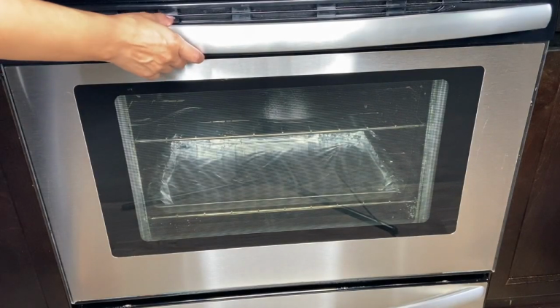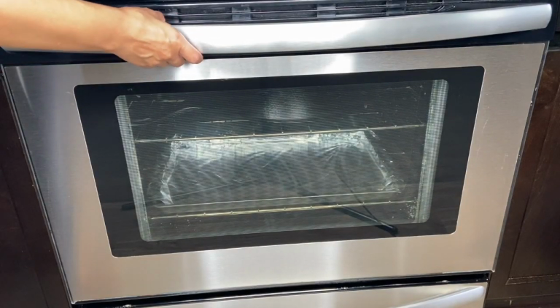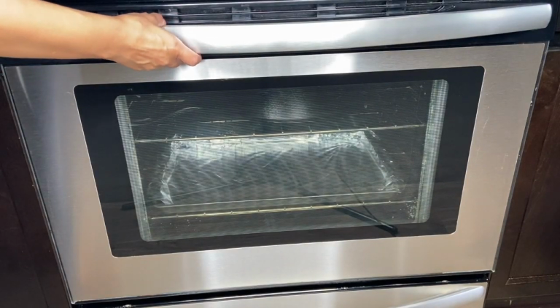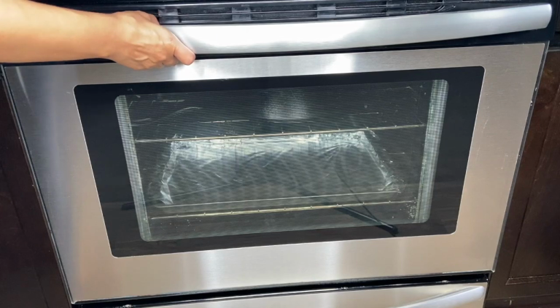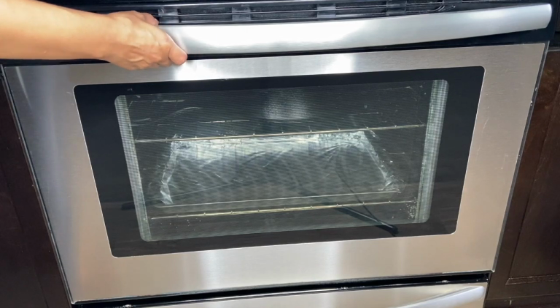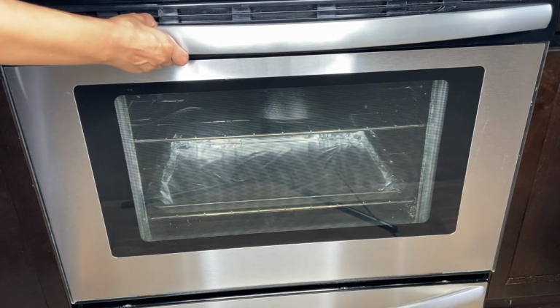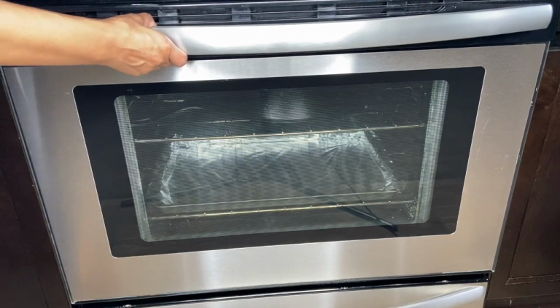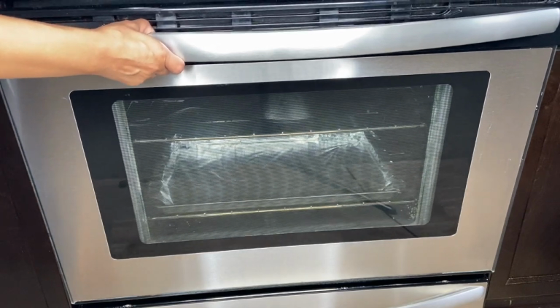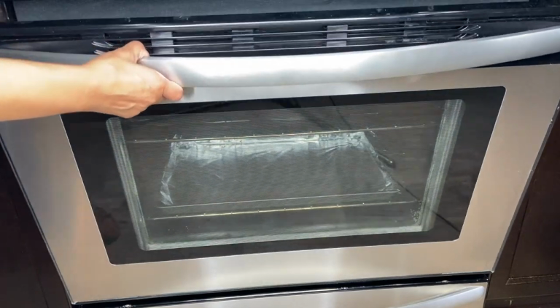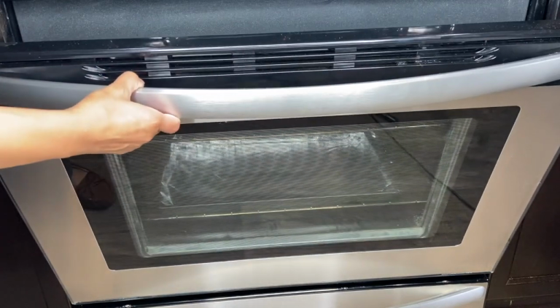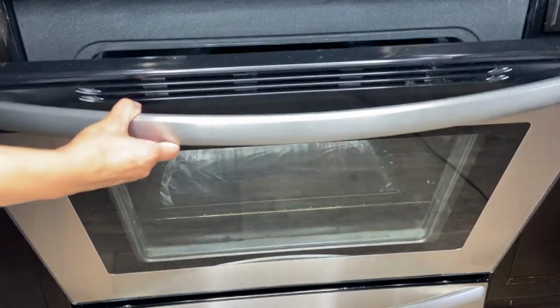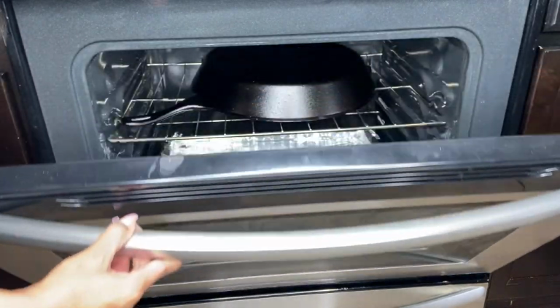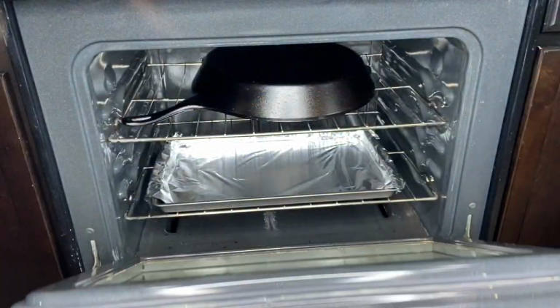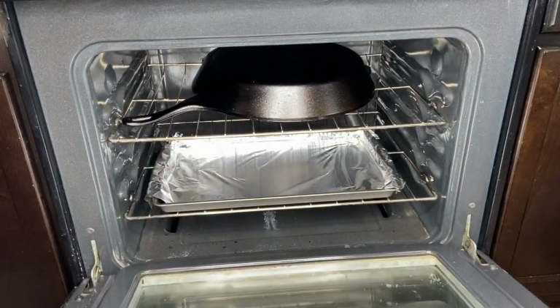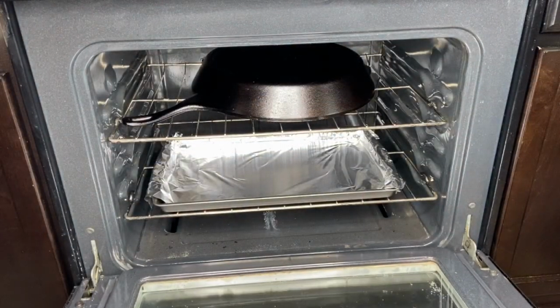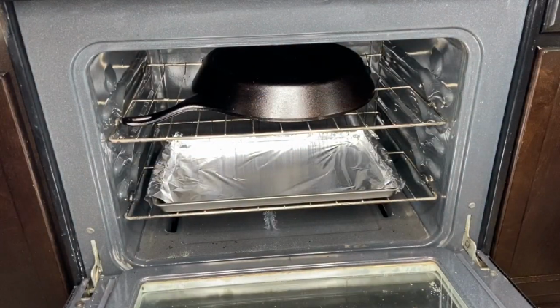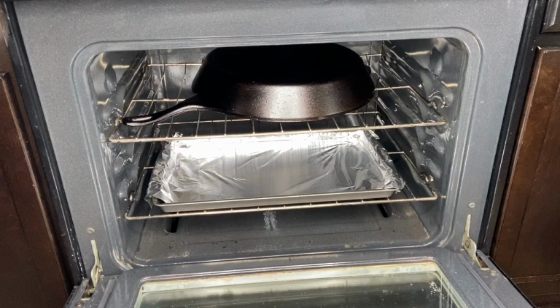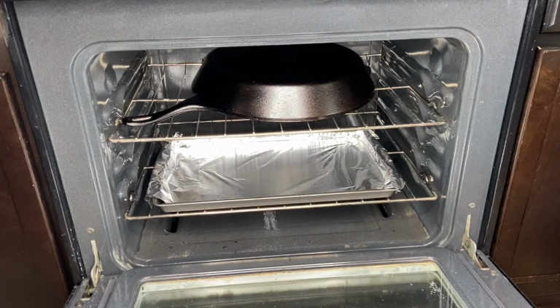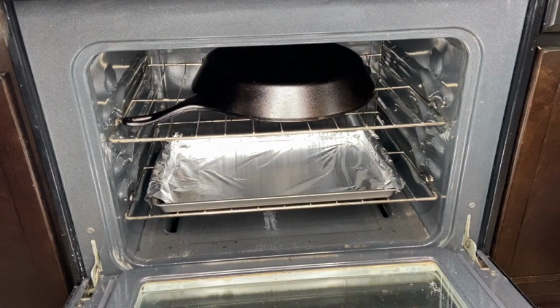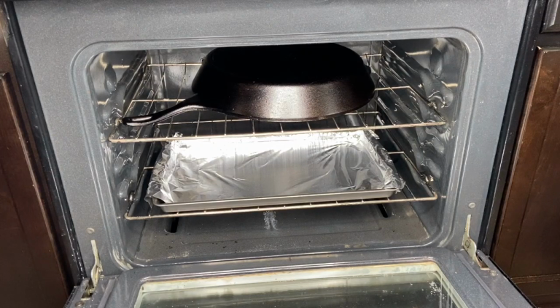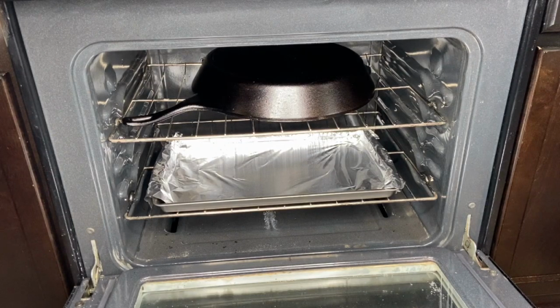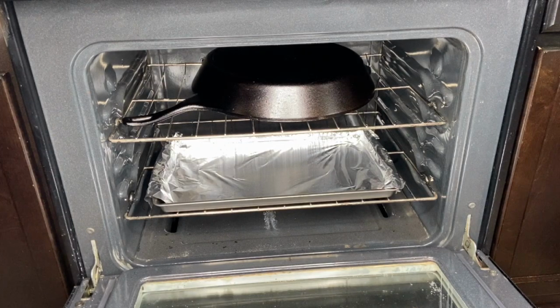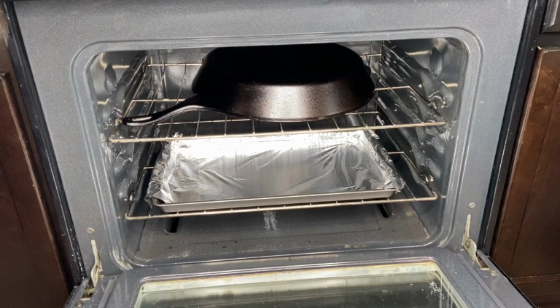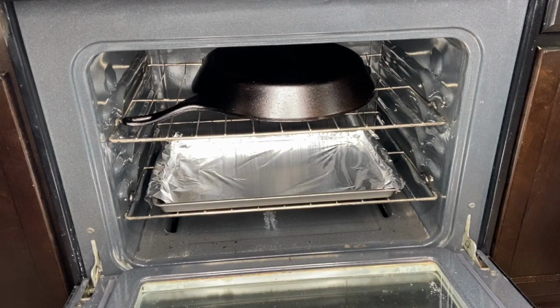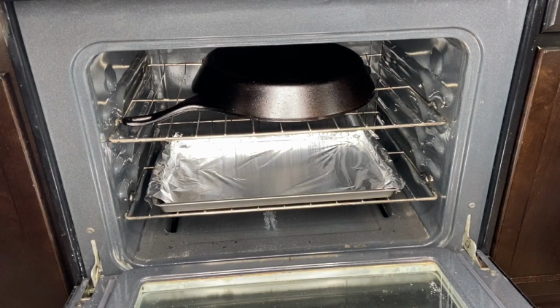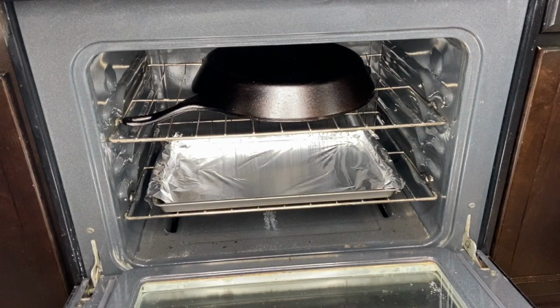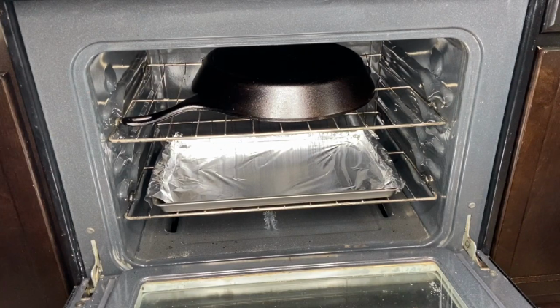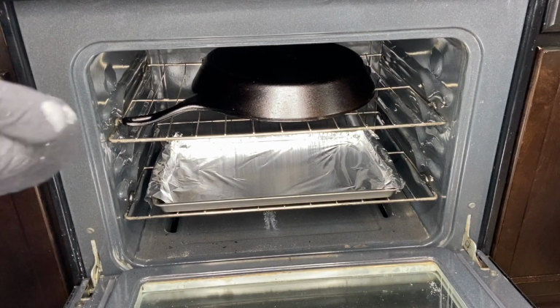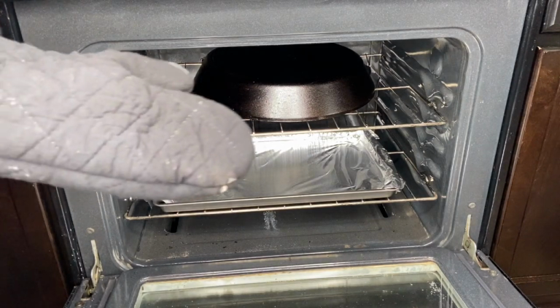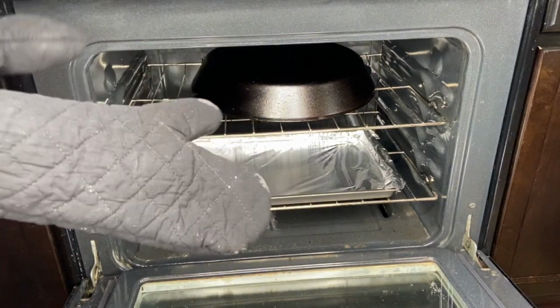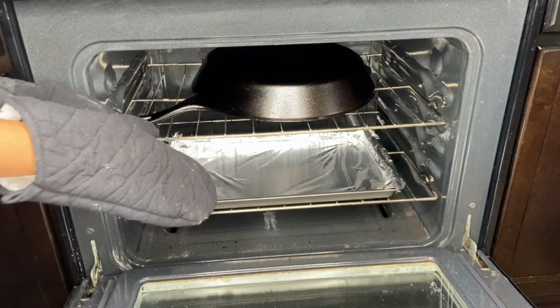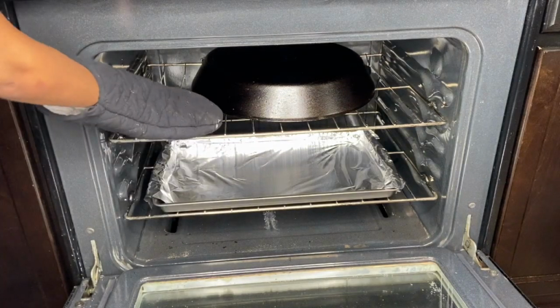So it's been about 45 minutes since this has been baking. We're going to go ahead and take it out right about now. You do want to use some oven mitts.